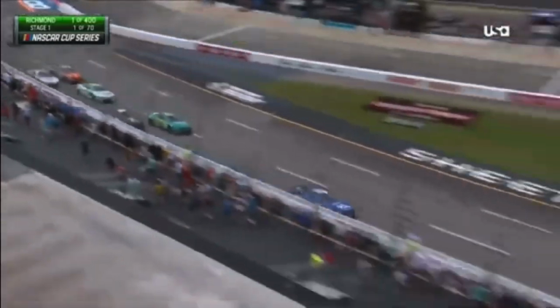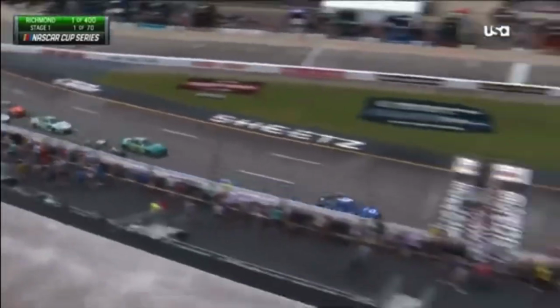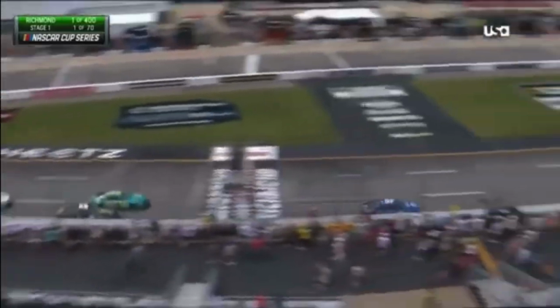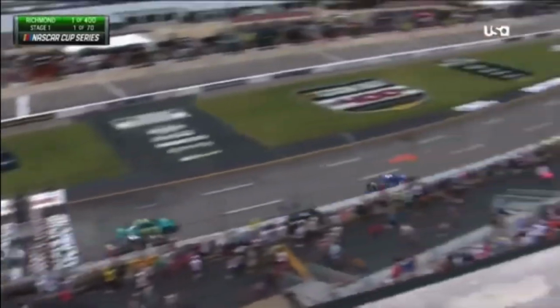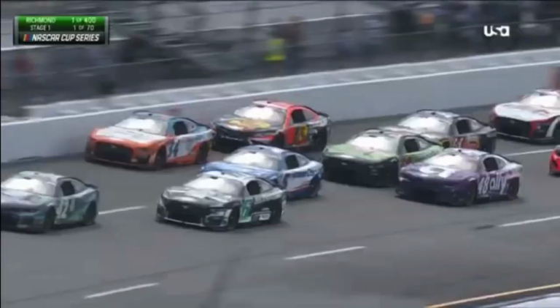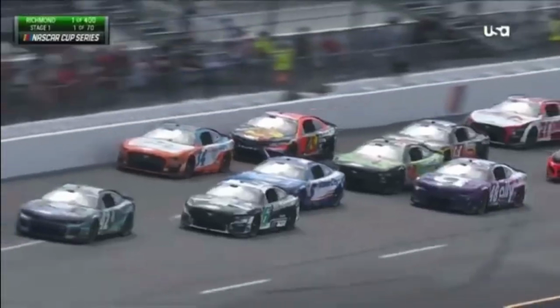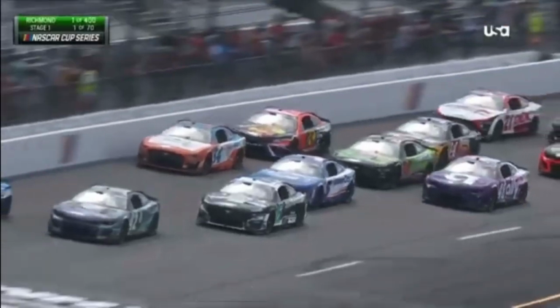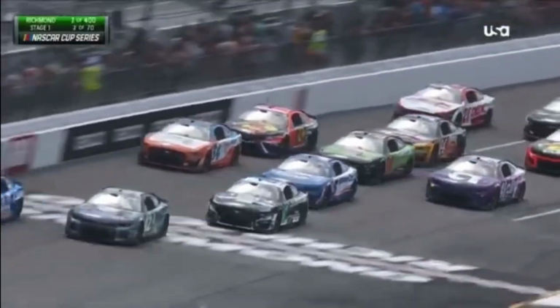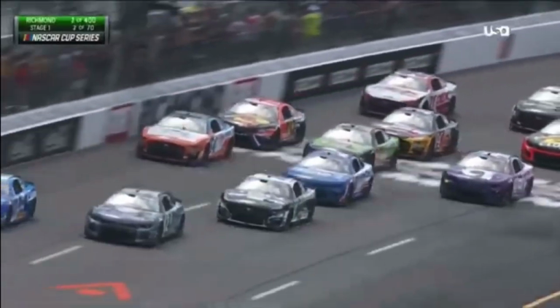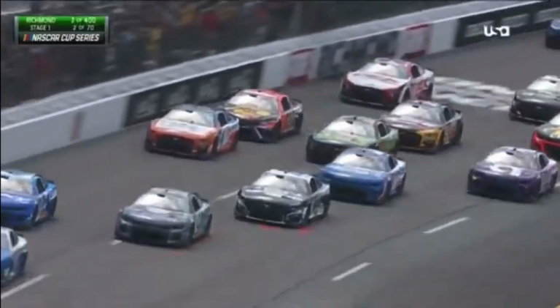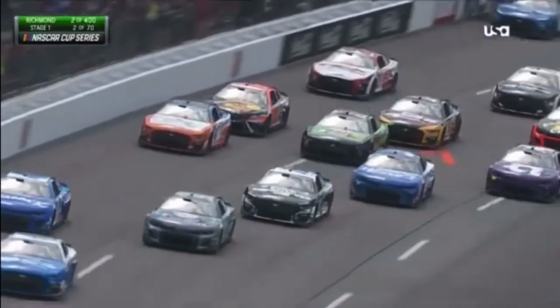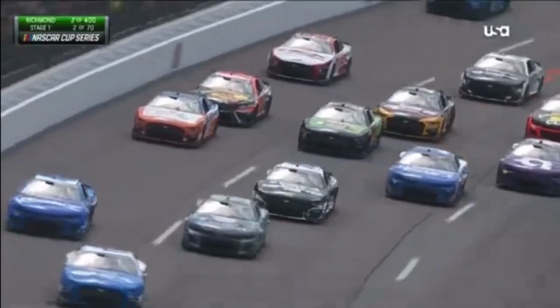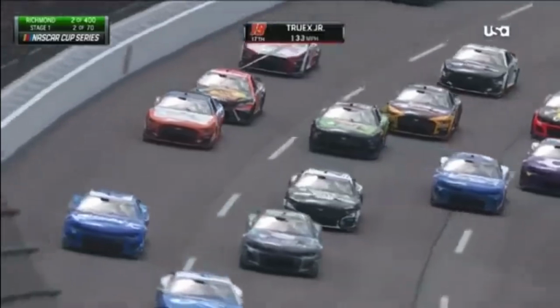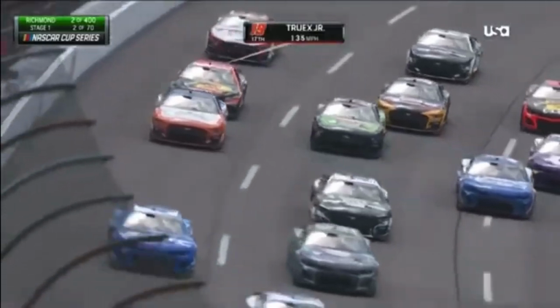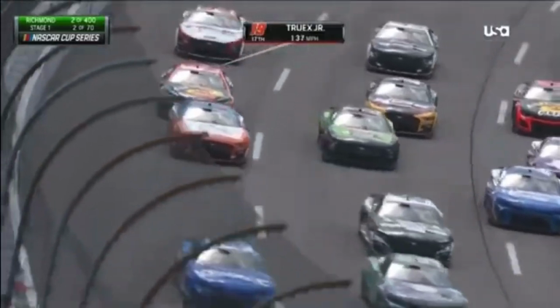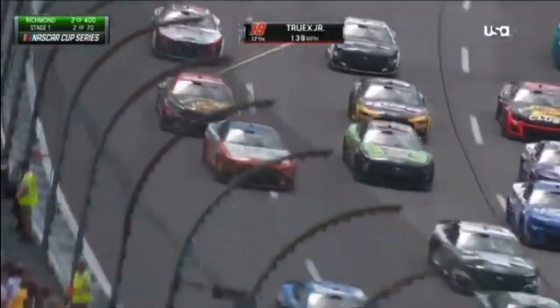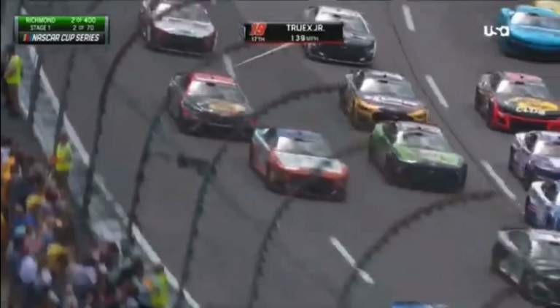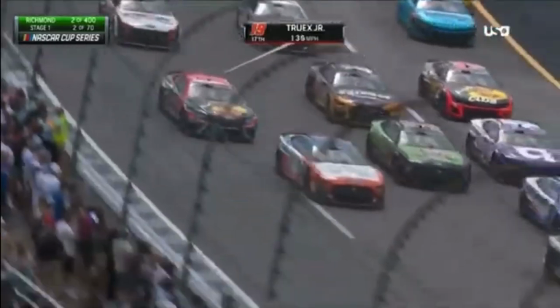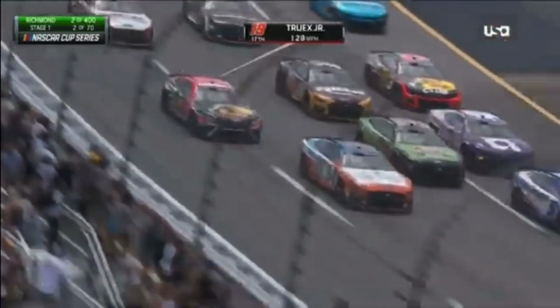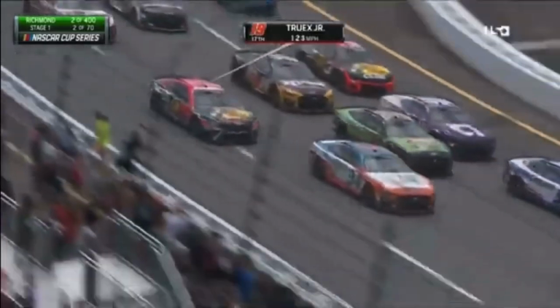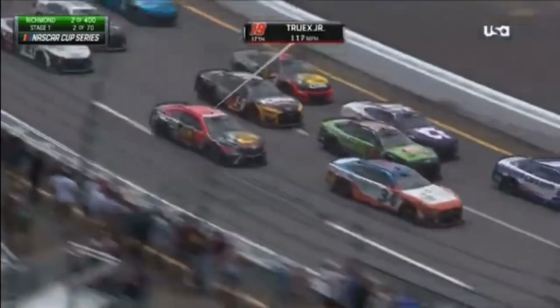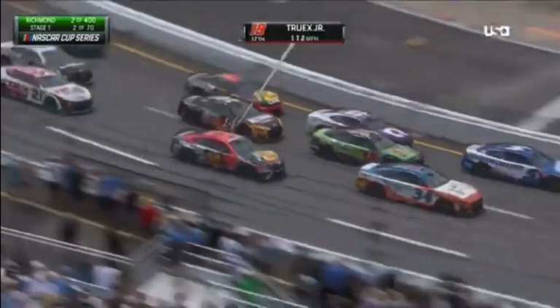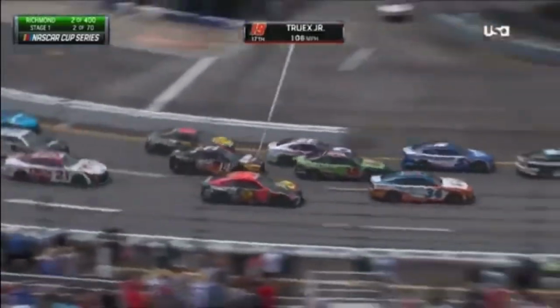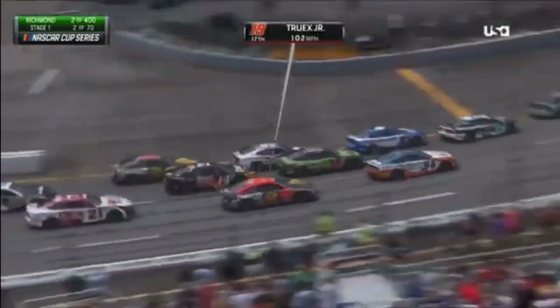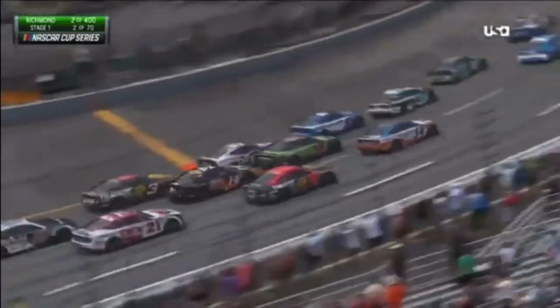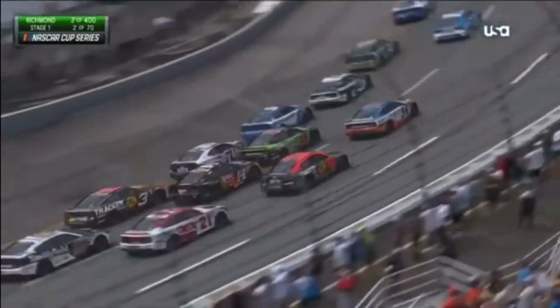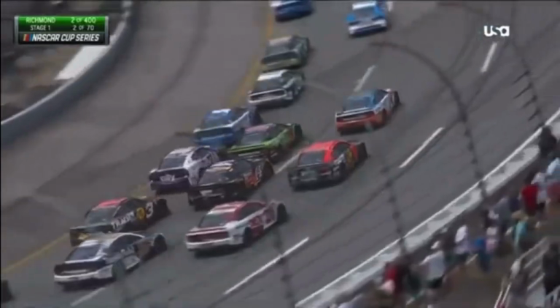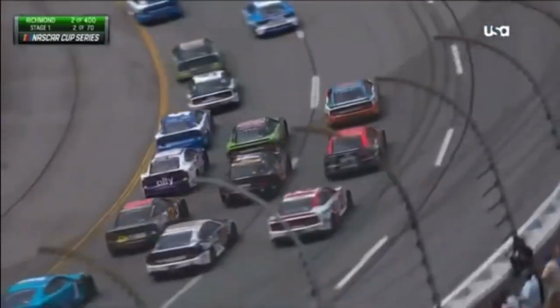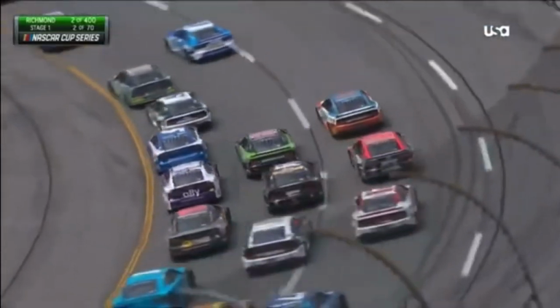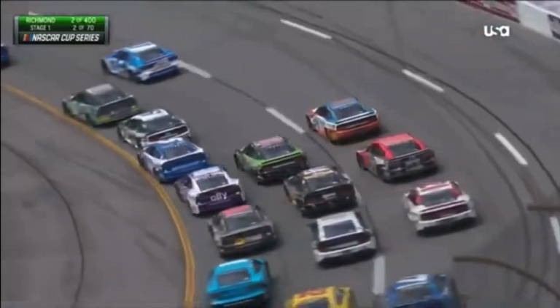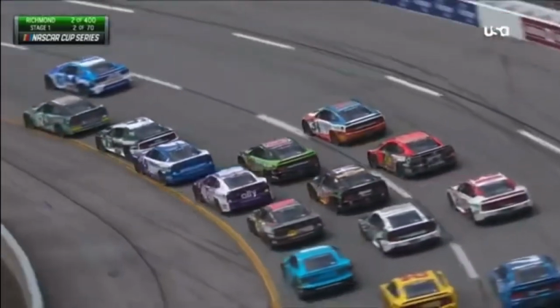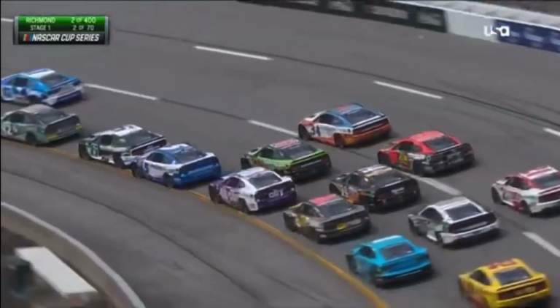Truex way up the racetrack there in turn three and four. The 19 losing a few spots. Locked up the left front tire, I believe. I couldn't tell if it's a left front or a left rear. I agree with you, Junior. I saw smoke, and up the hill he went.